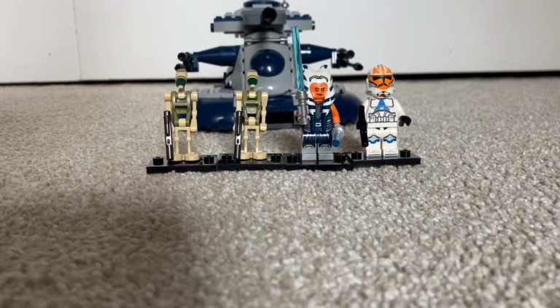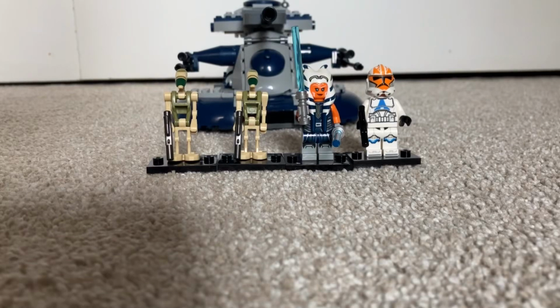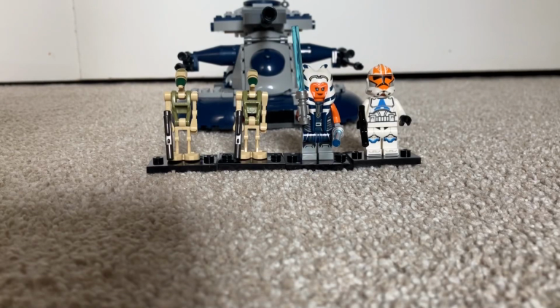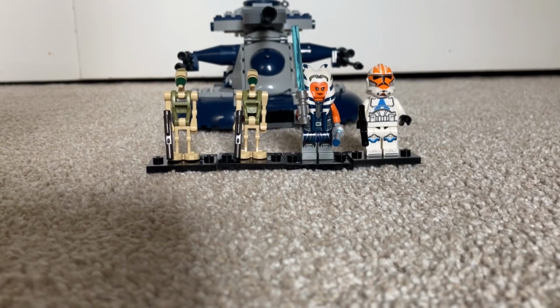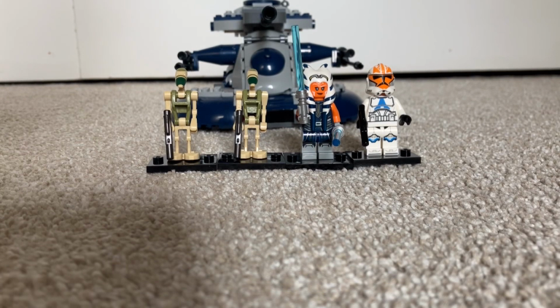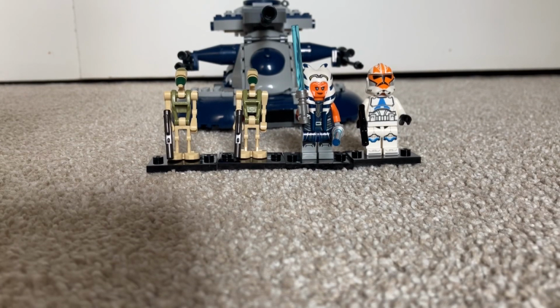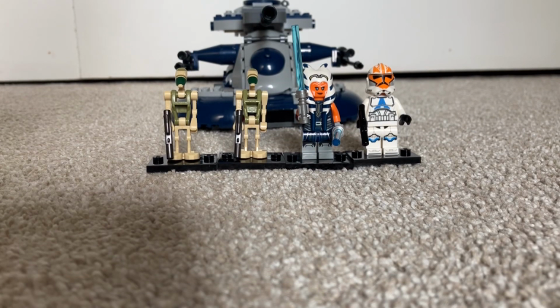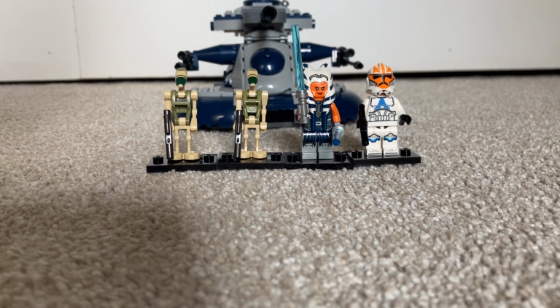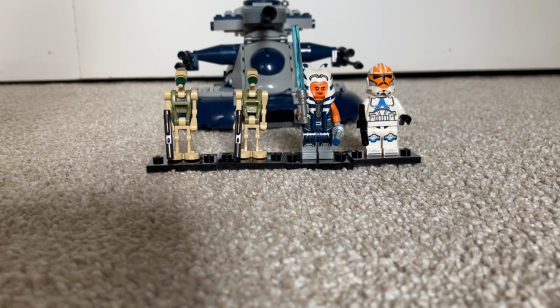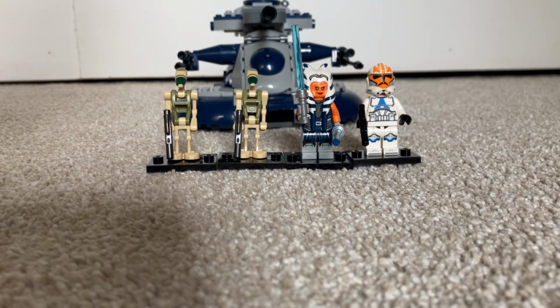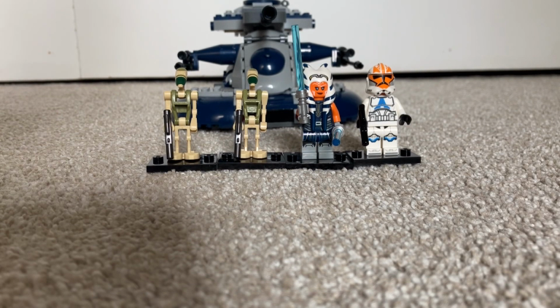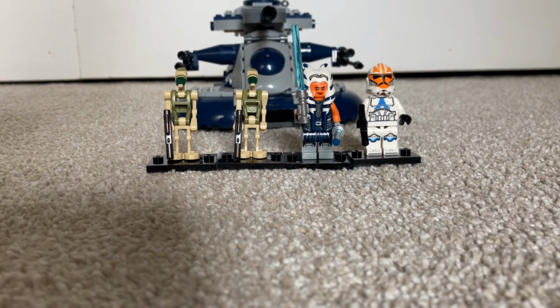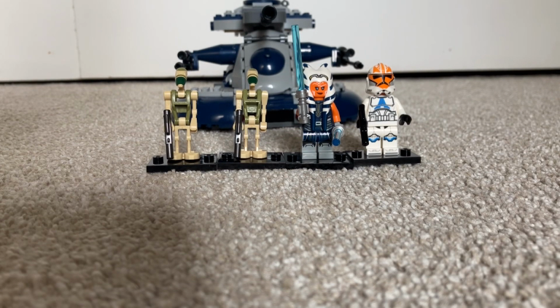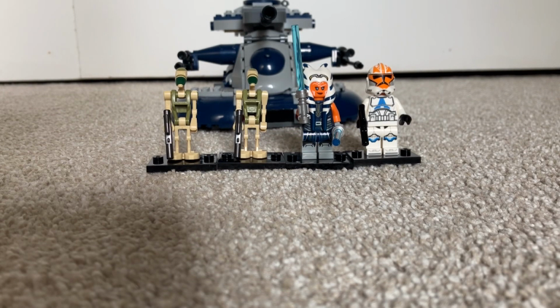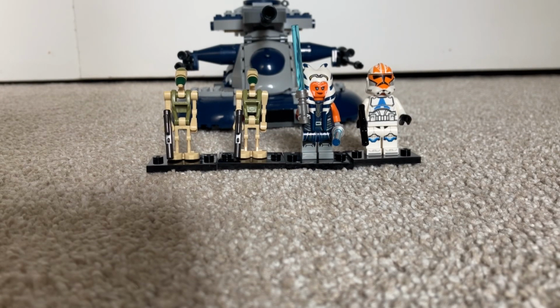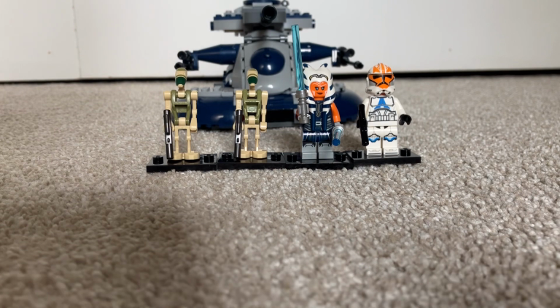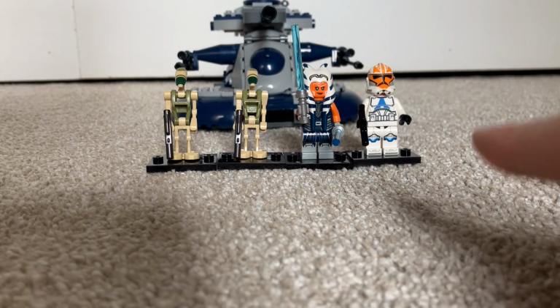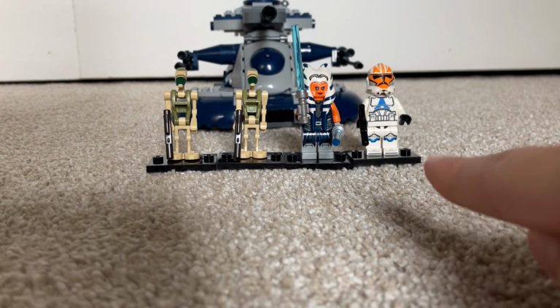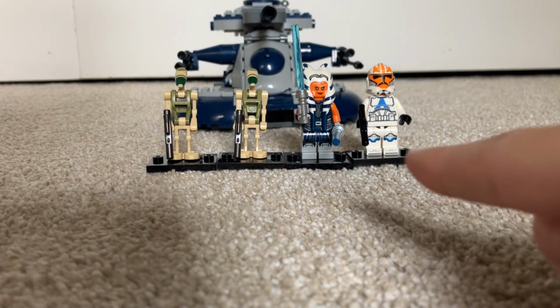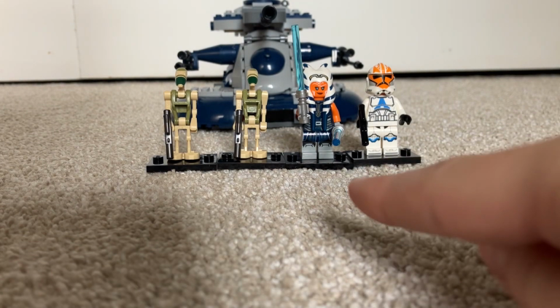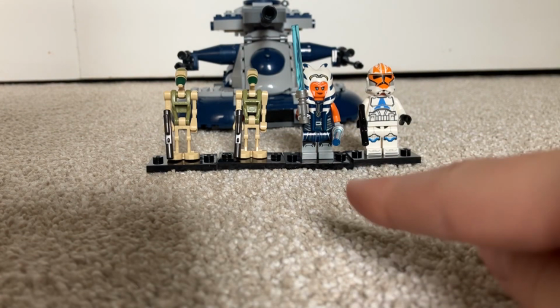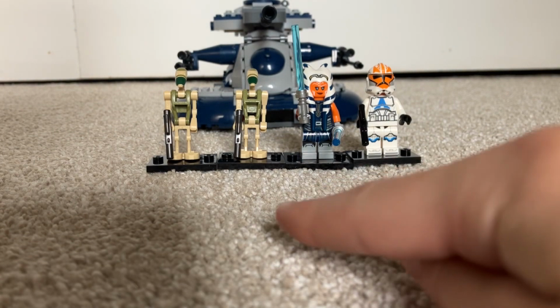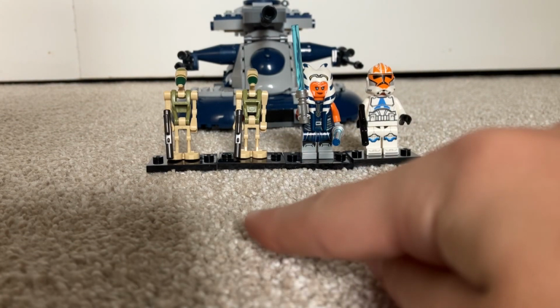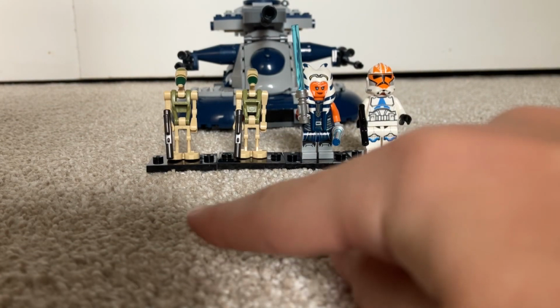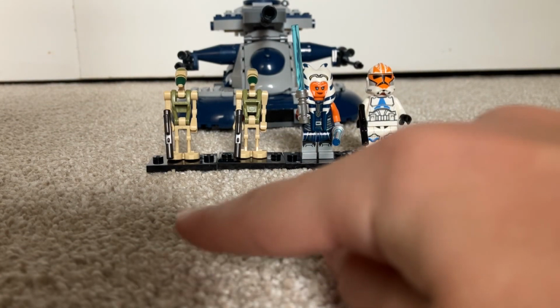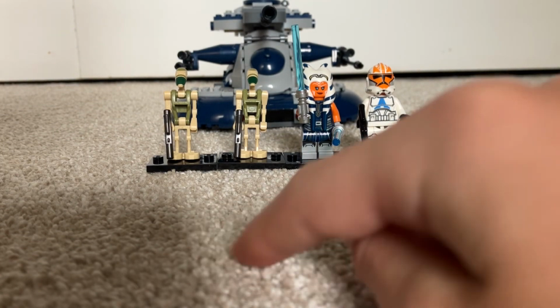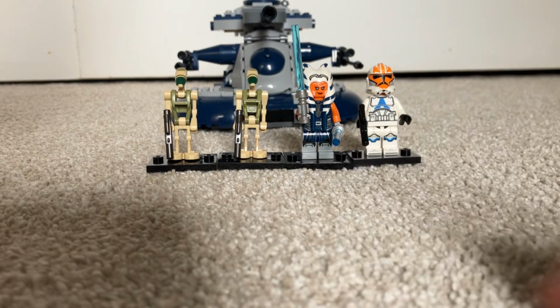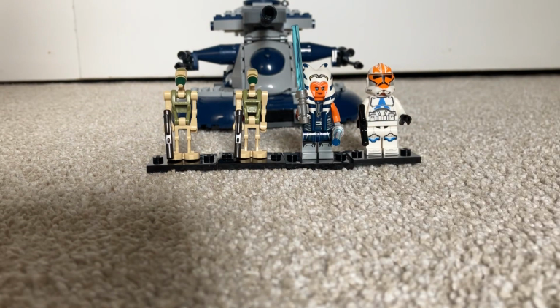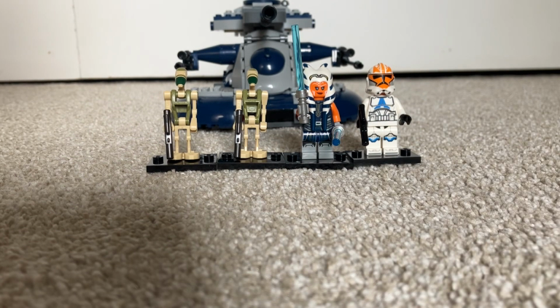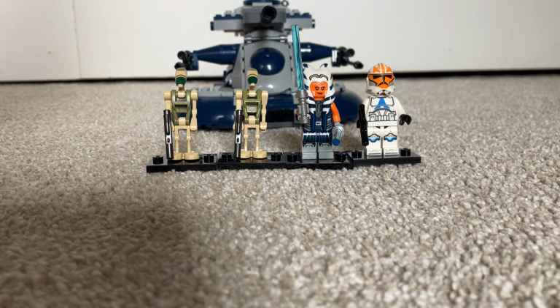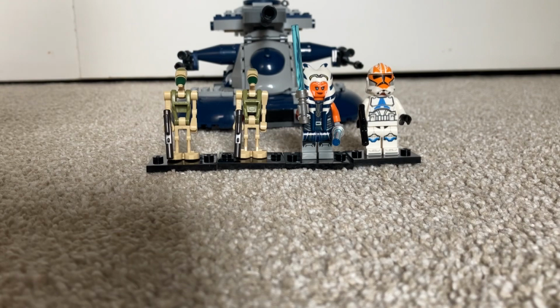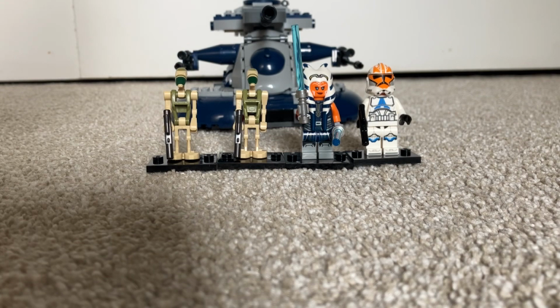Hey guys, Hornetarbricks here, back with another video. Today we're going to be looking at the 2020 AAT. It comes with an Ahsoka Trooper, Ahsoka, and two Kashyyyk Battle Droids. Very cool. Alright, let's get into the figs.